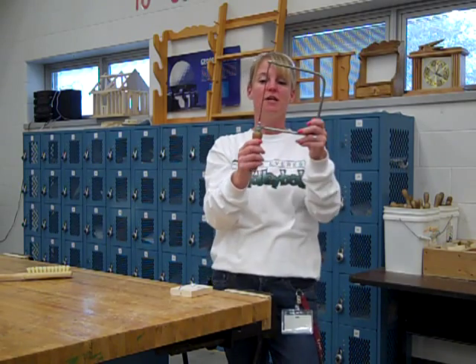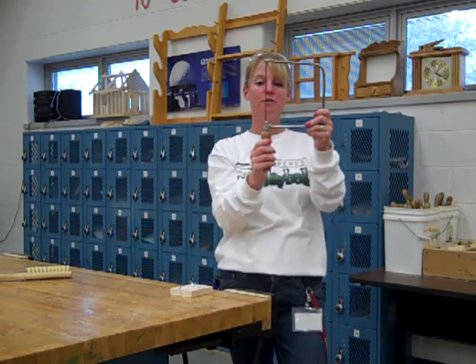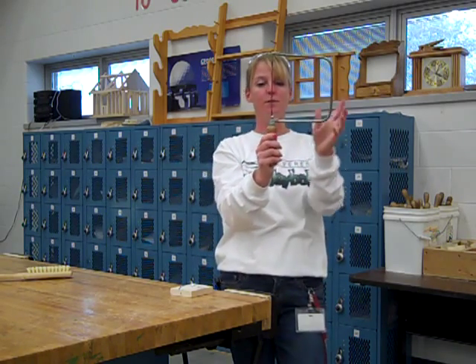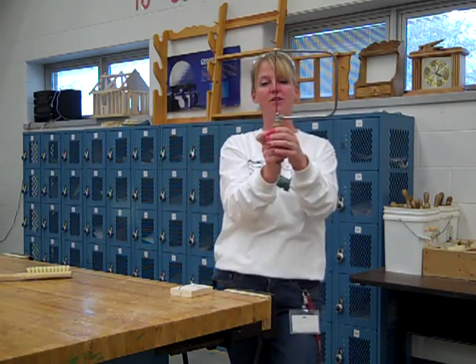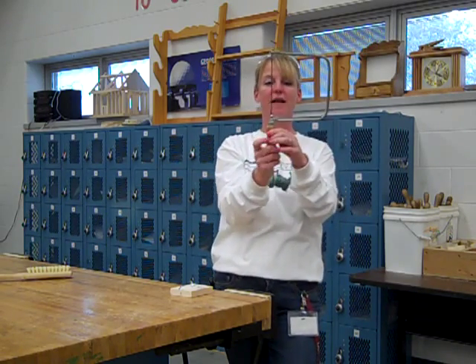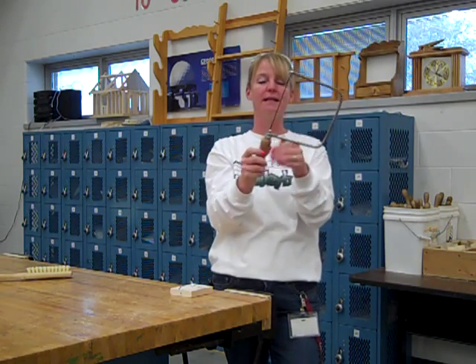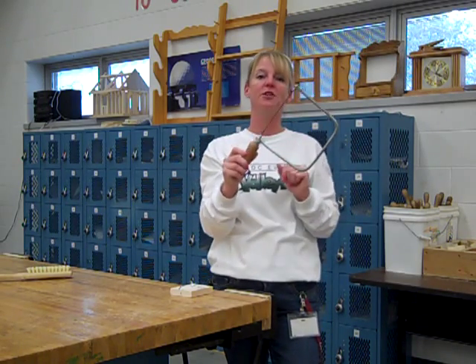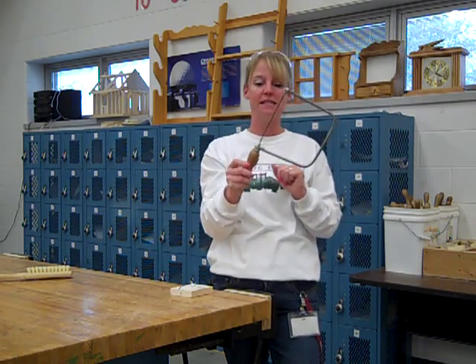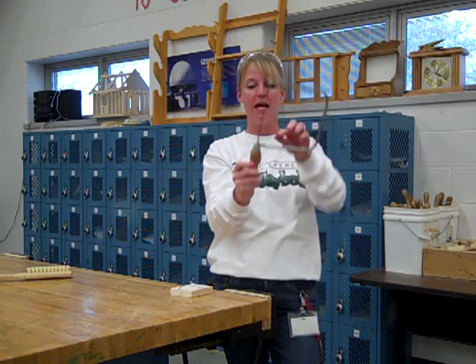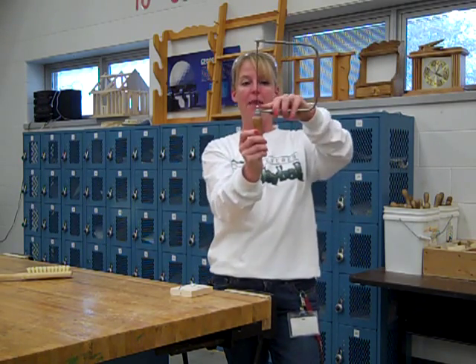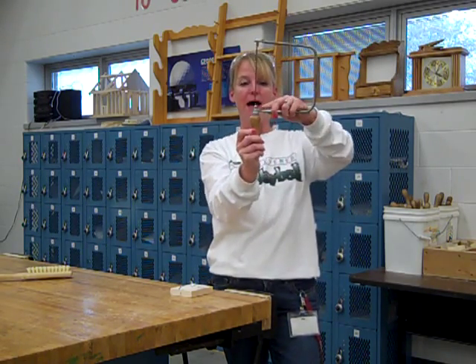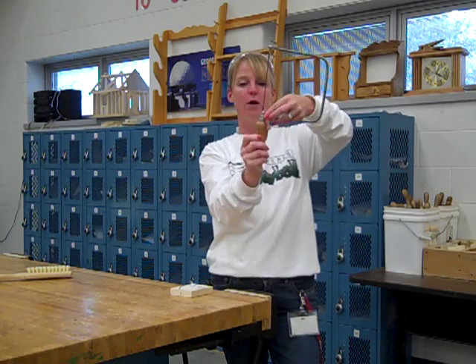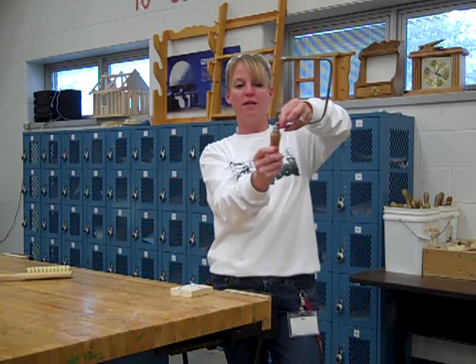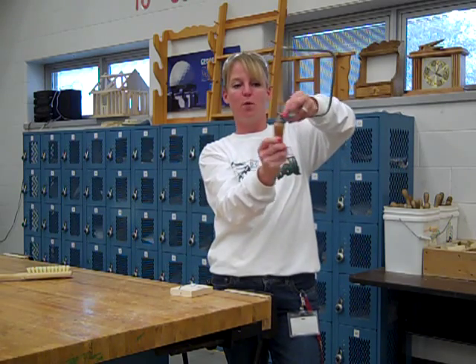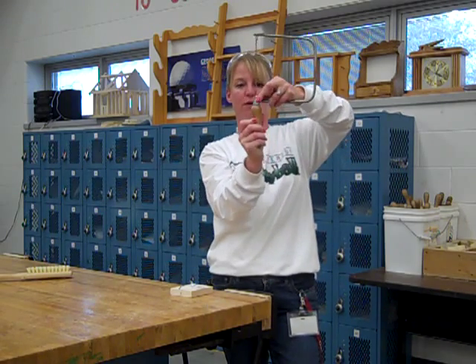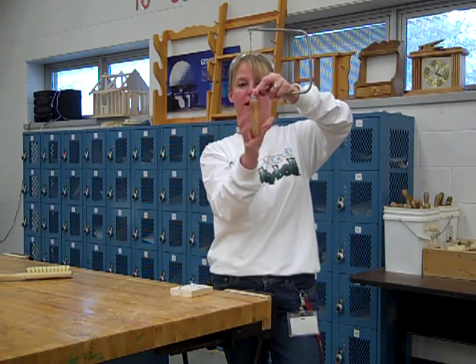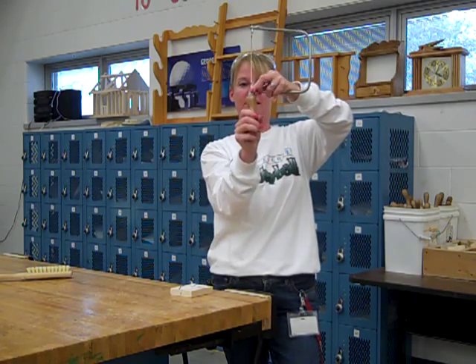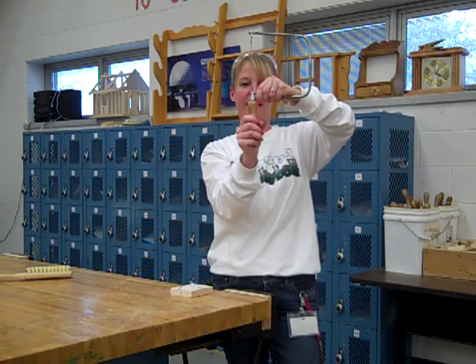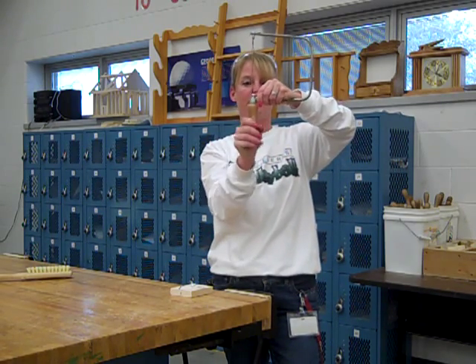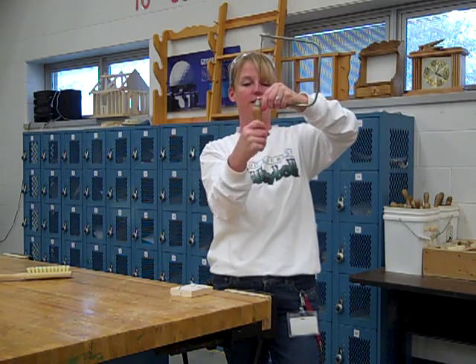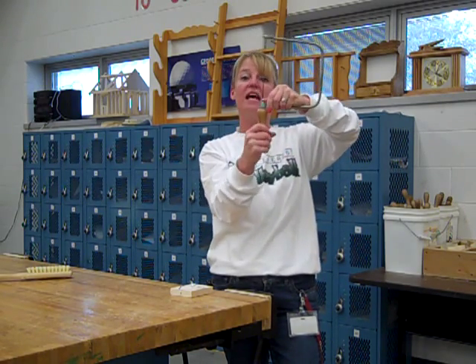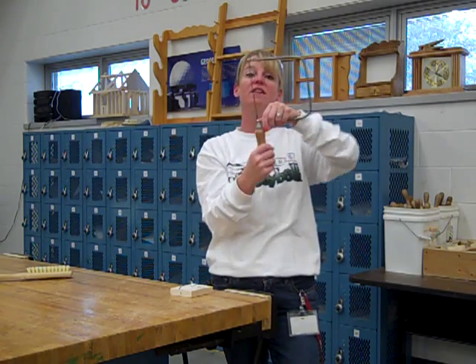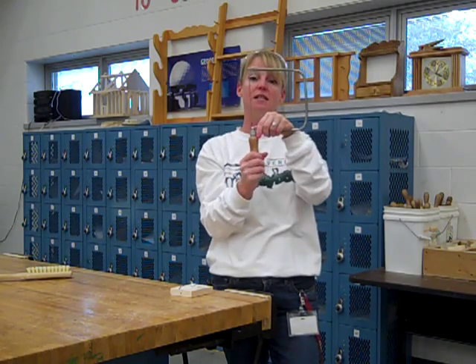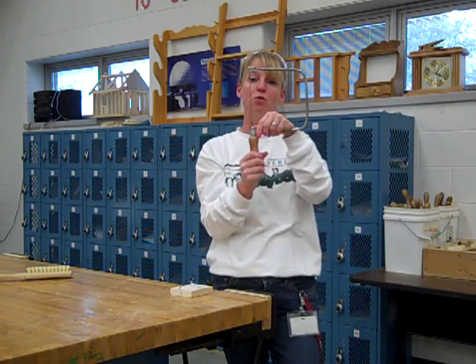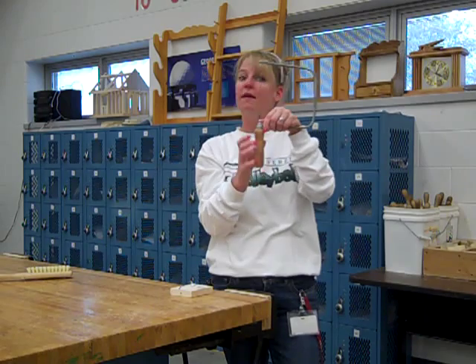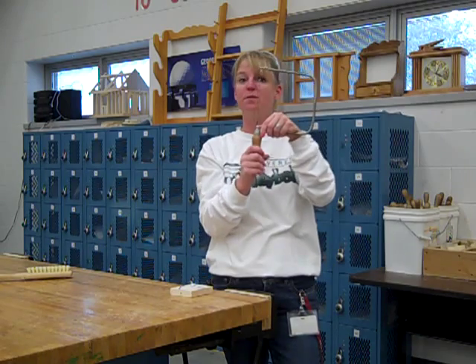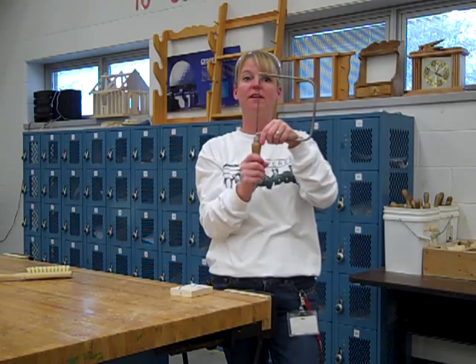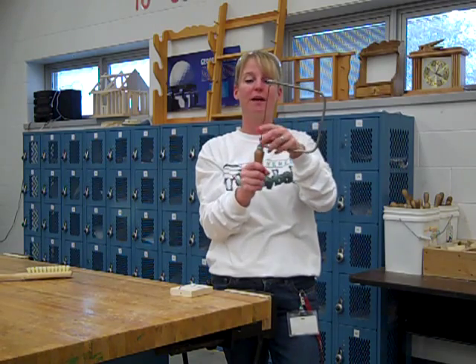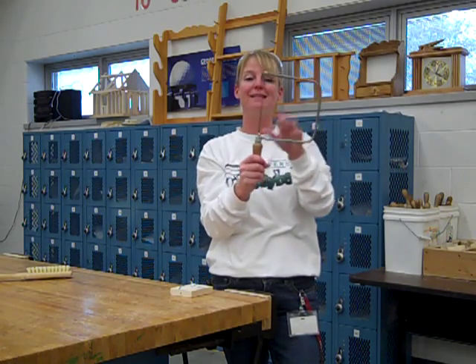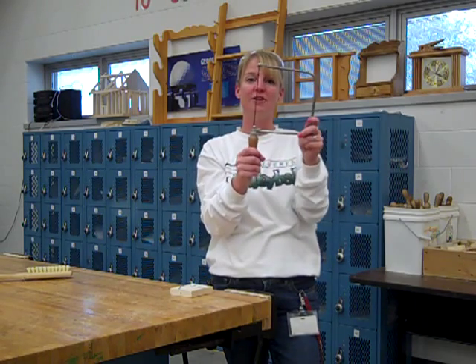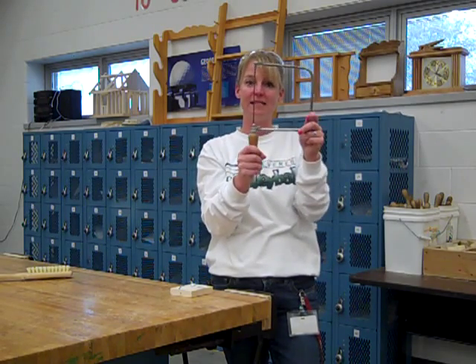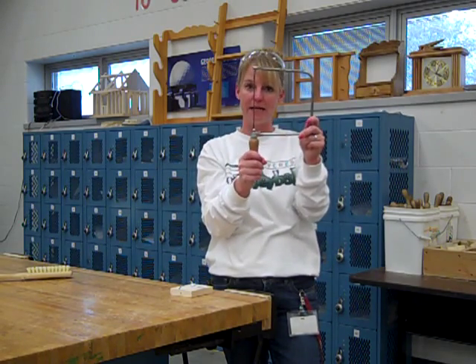To use this, we want to make sure that our blade is in here nice and tight. On the bottom, we hold this portion right here, and then we take the handle and we twist it. If it doesn't move, then it's perfectly fine — our blade is in there nice and tight.